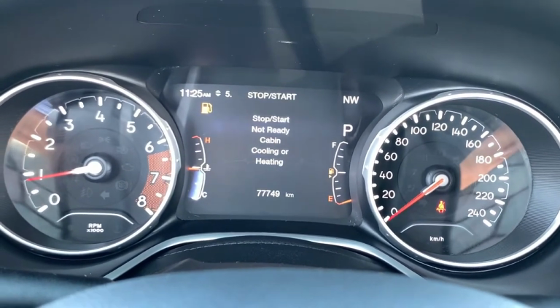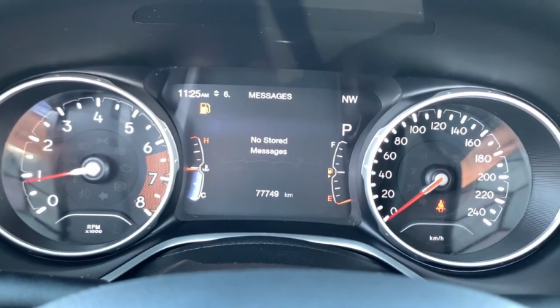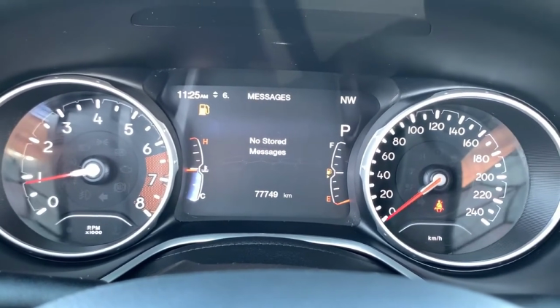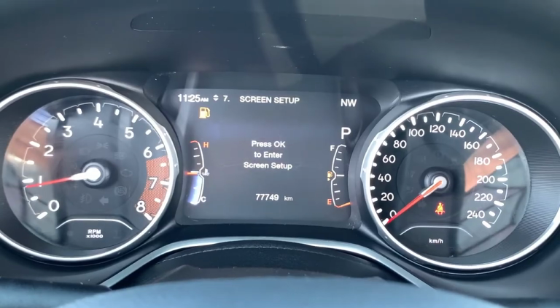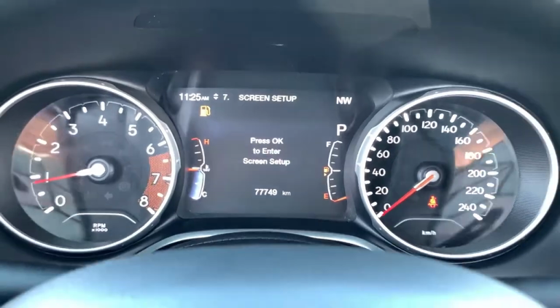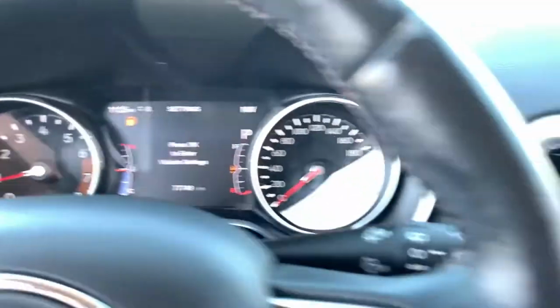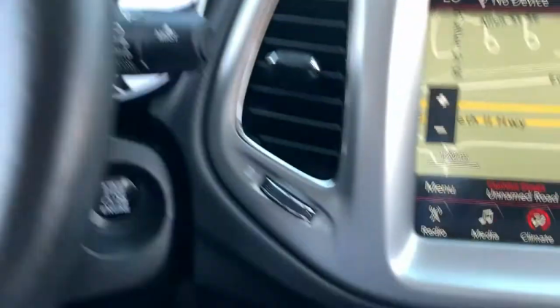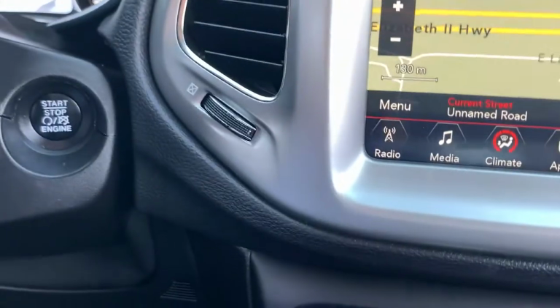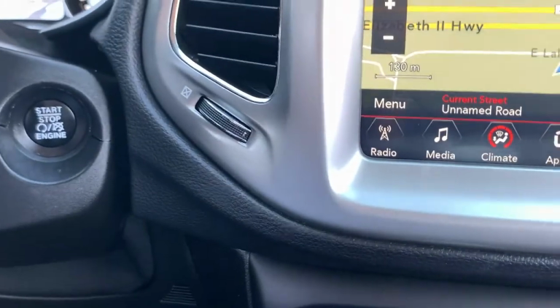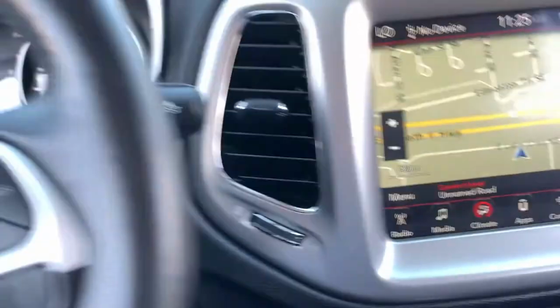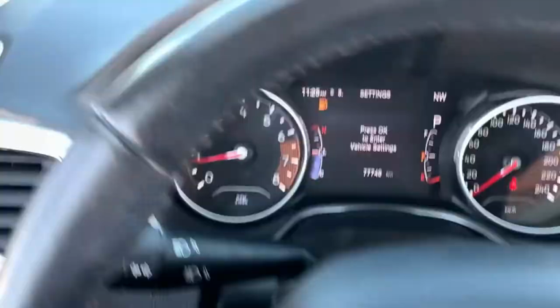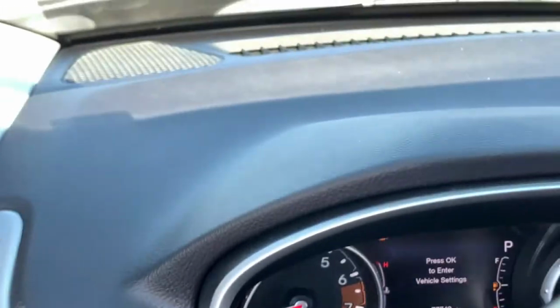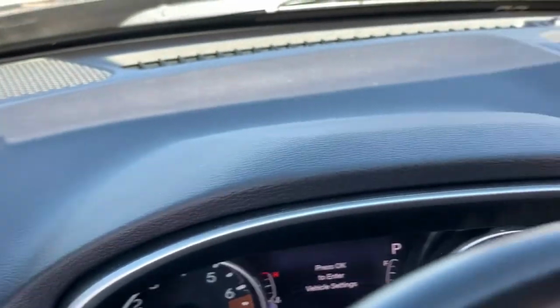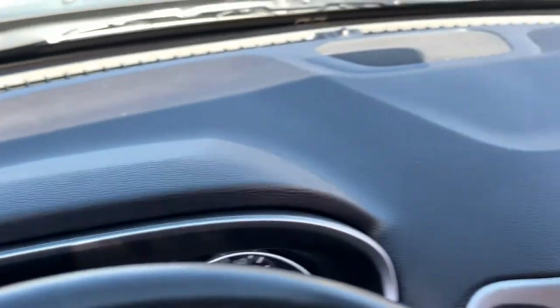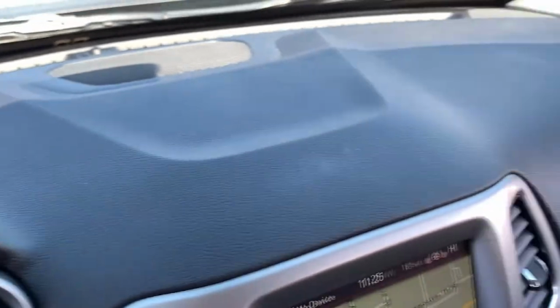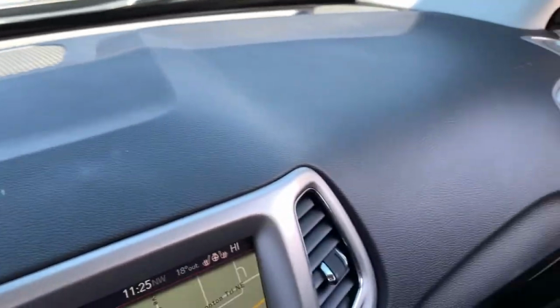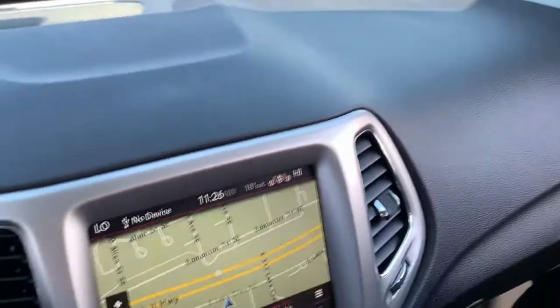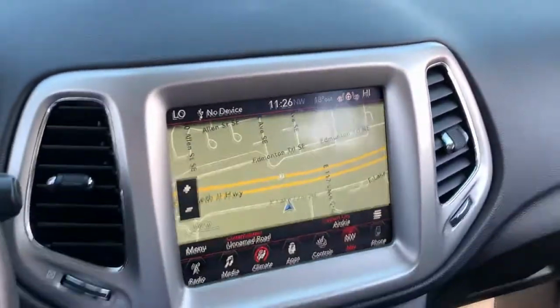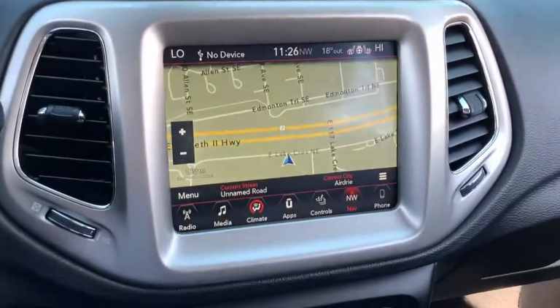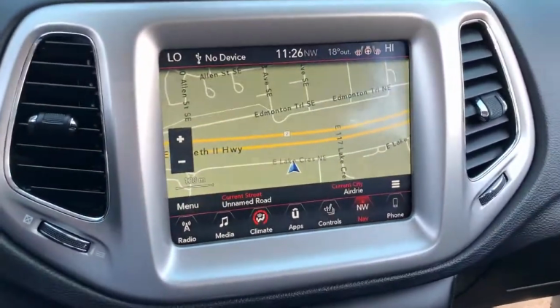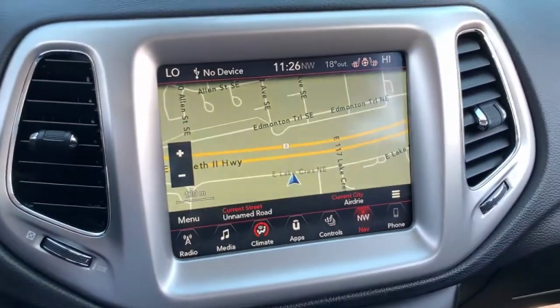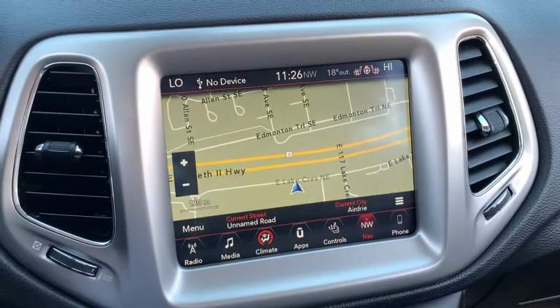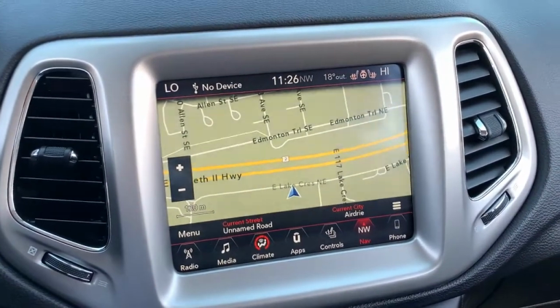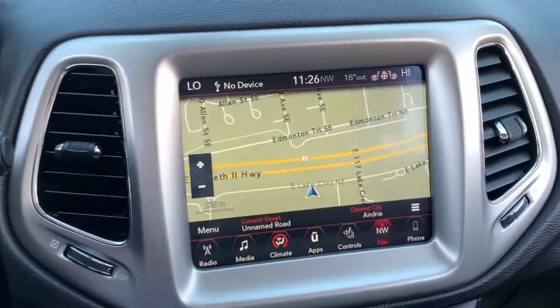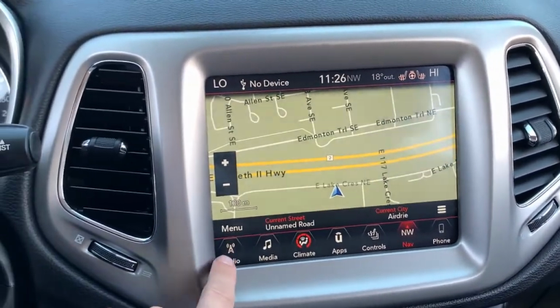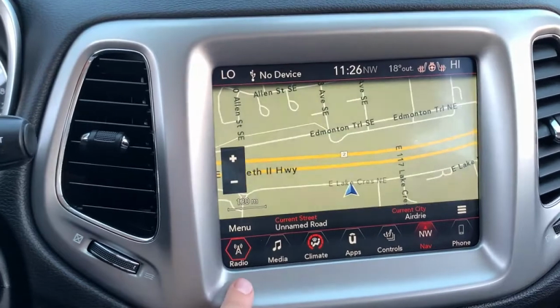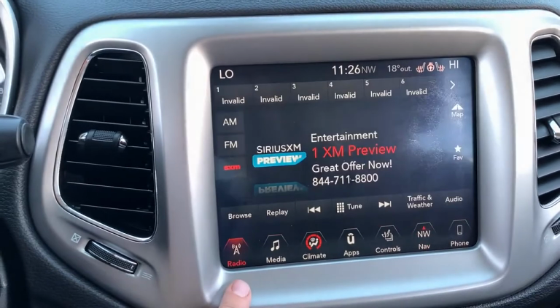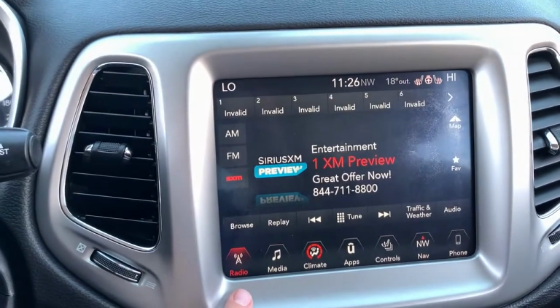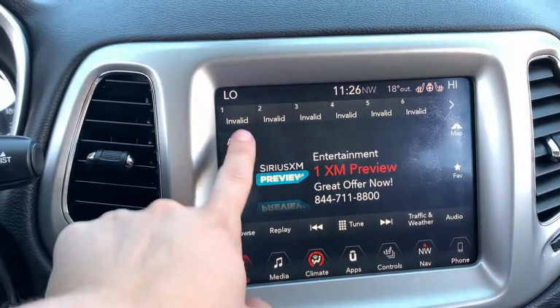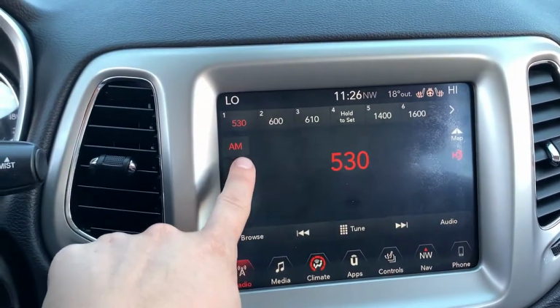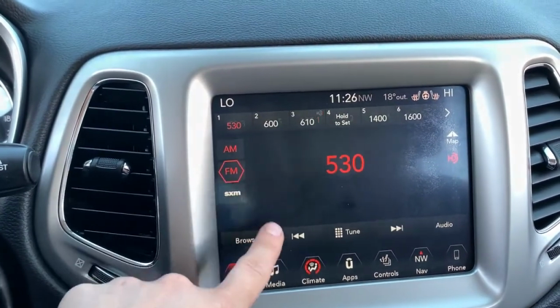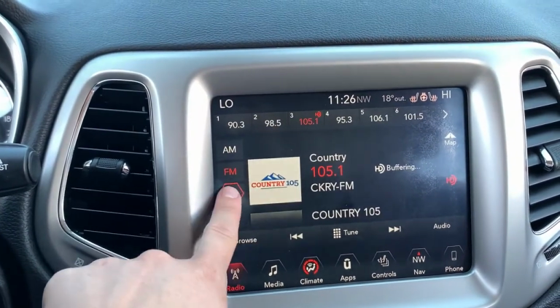Fully automatic headlights and a tilt and telescopic option in the steering wheel. There are 77,749 kilometers on here currently, and you do have a large menu of information to scroll through. To the right you have your push button start, a nice clean dash, and into your Uconnect system — just ignore any flashing you see, it's just sometimes how the camera views the screens.